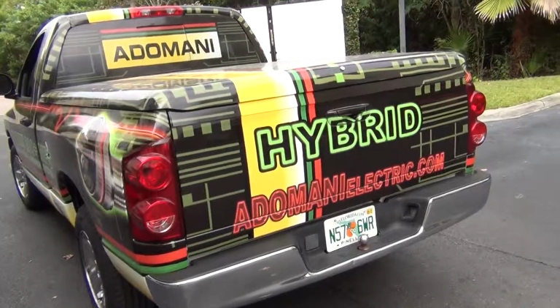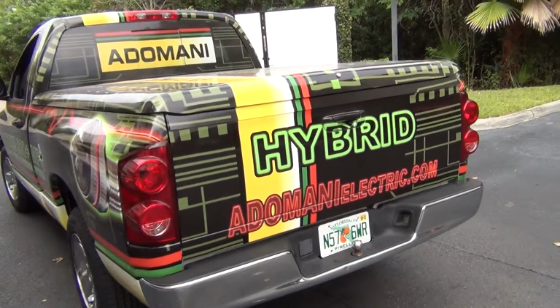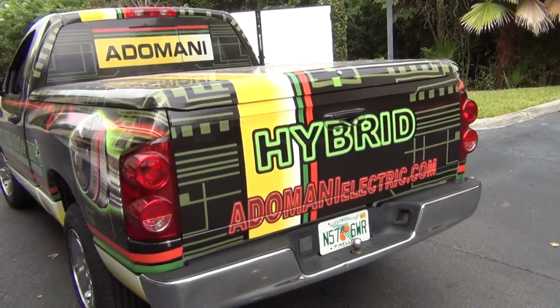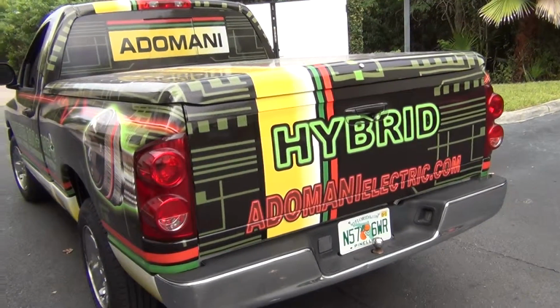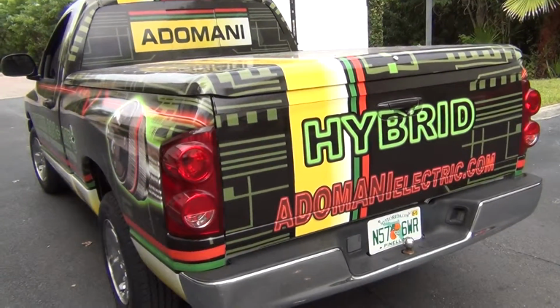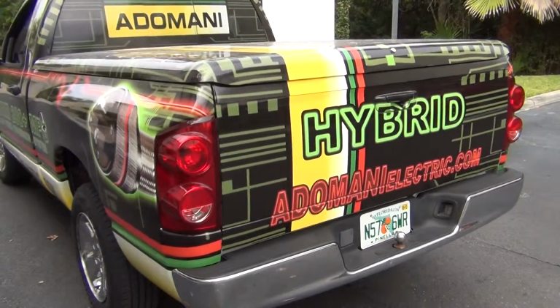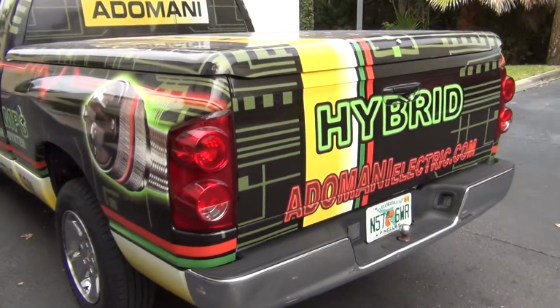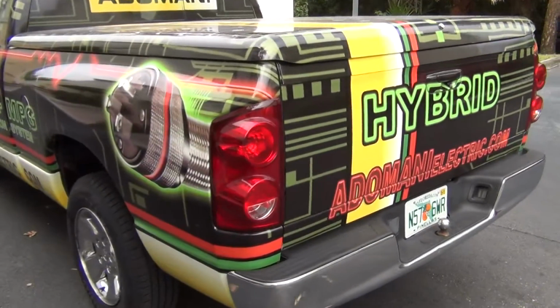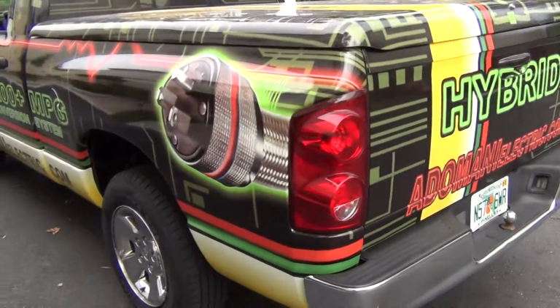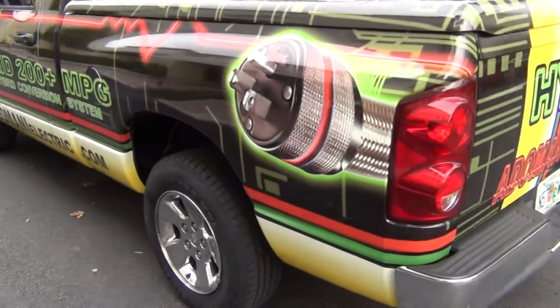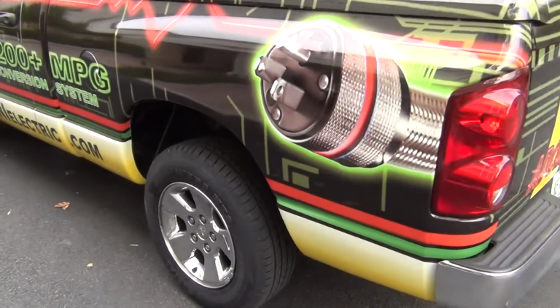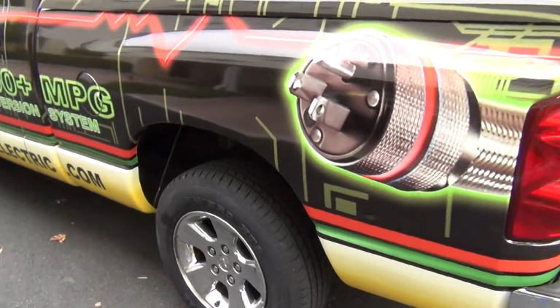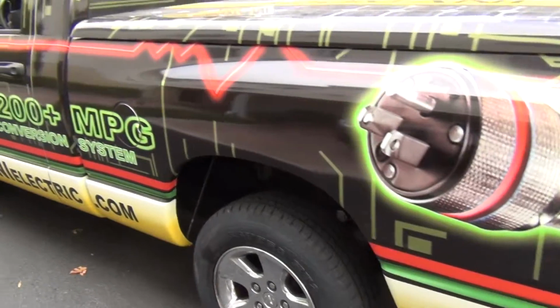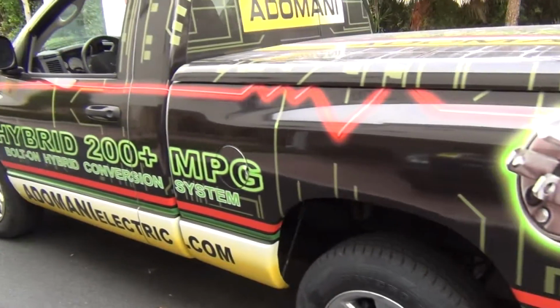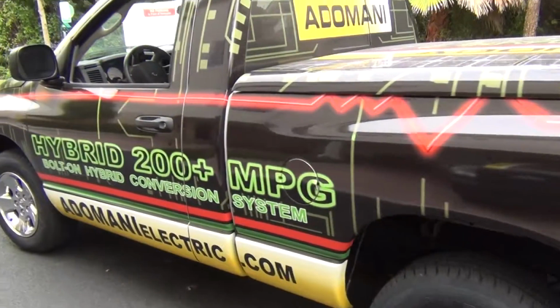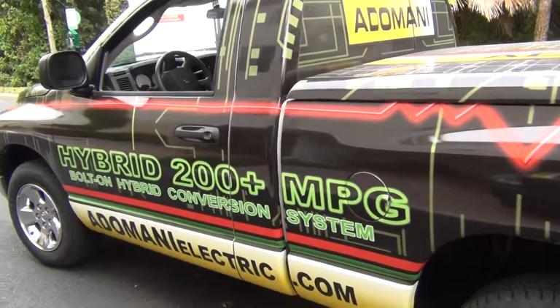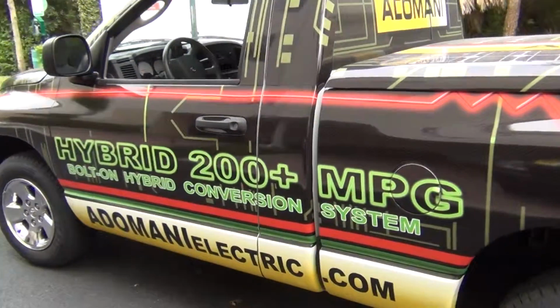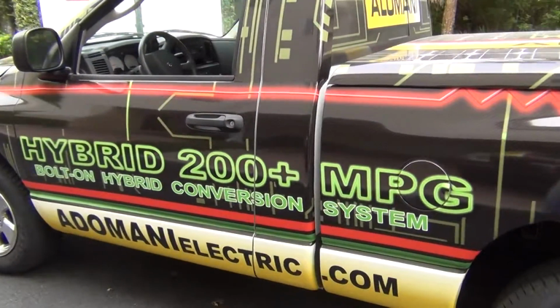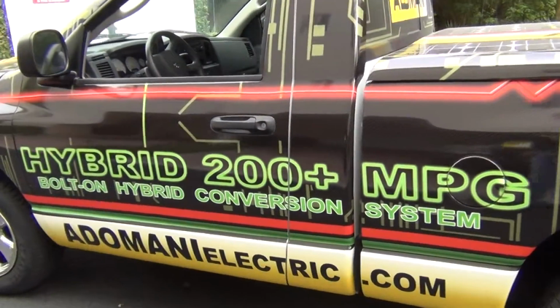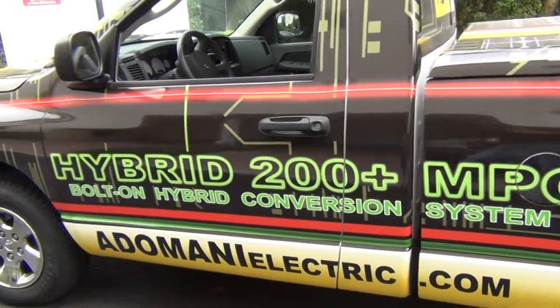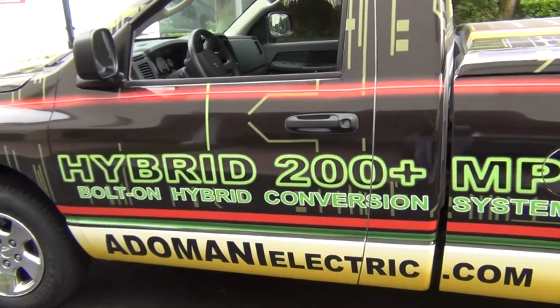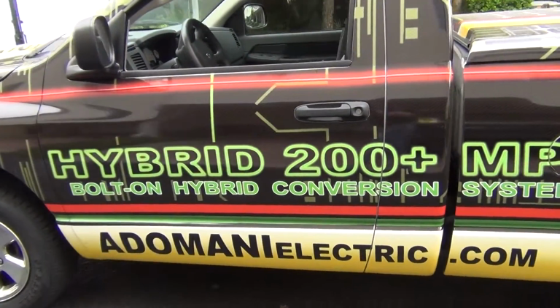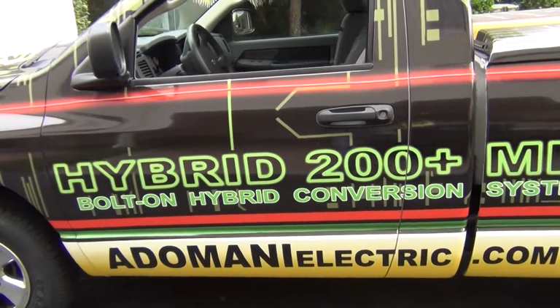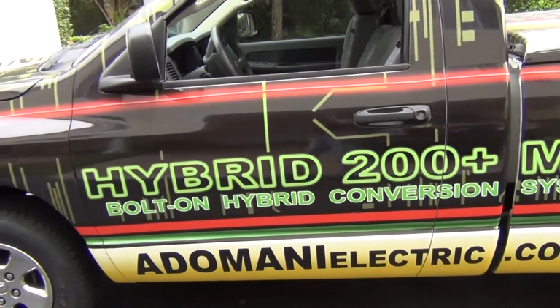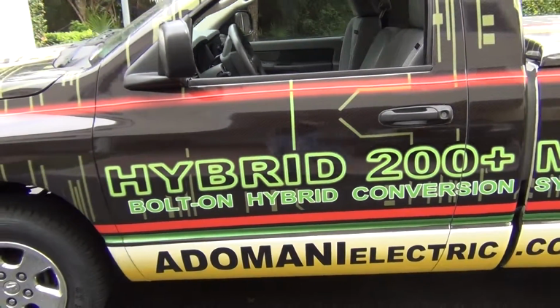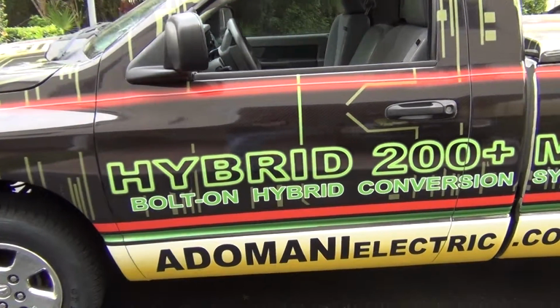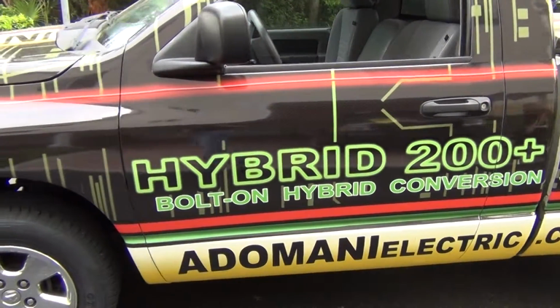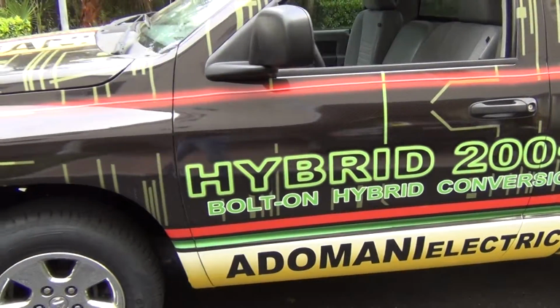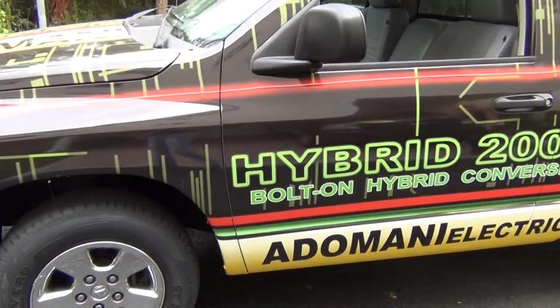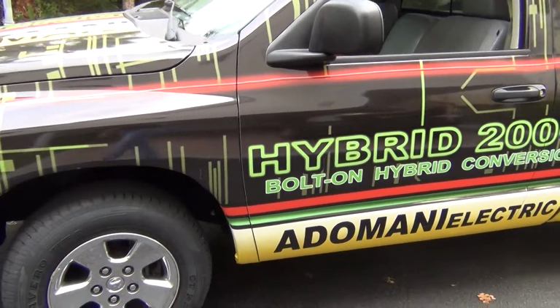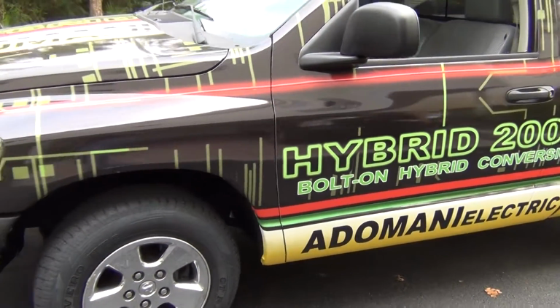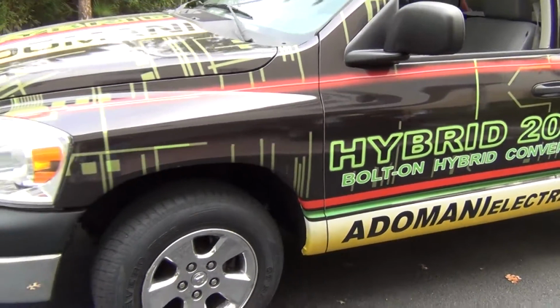We're here with the Otomani hybrid Ram truck and as you can see this thing can get up to 200 miles per gallon — that's if you don't go more than 30 miles a day.